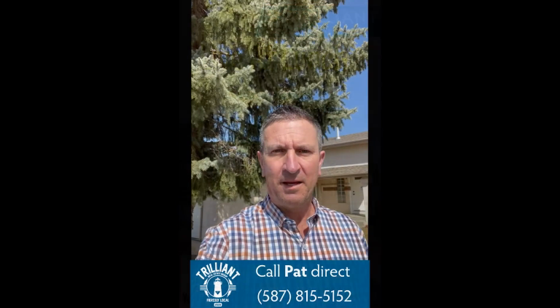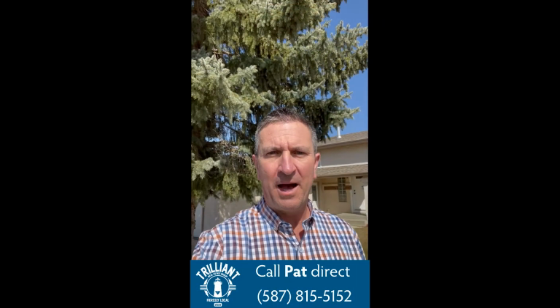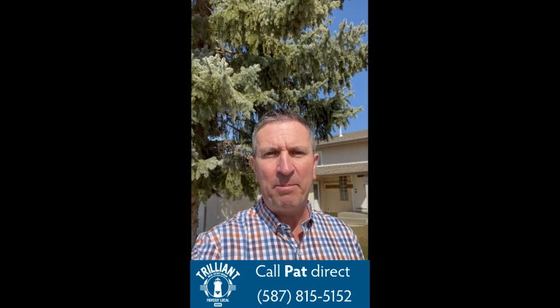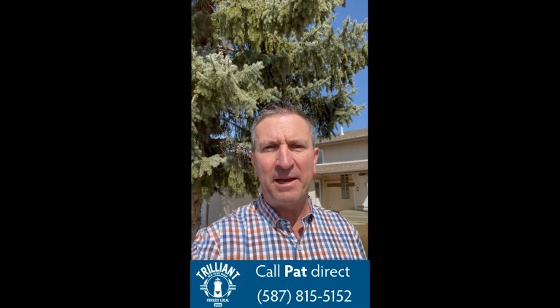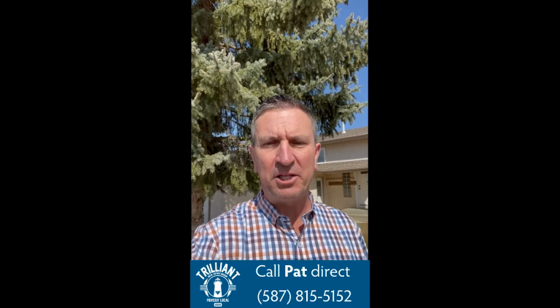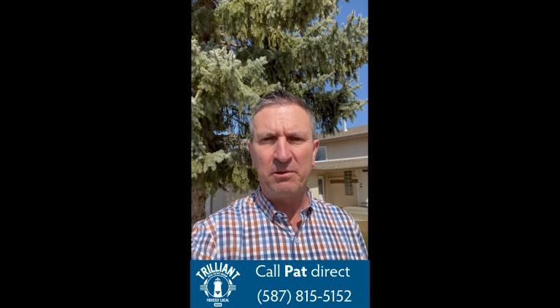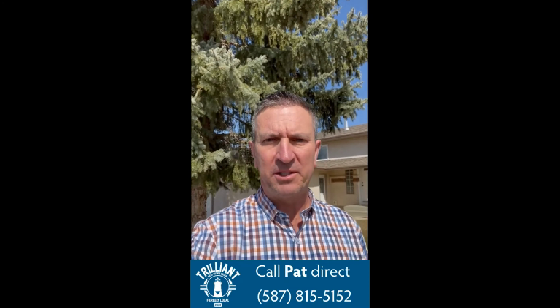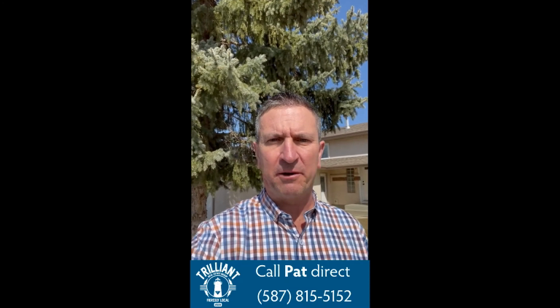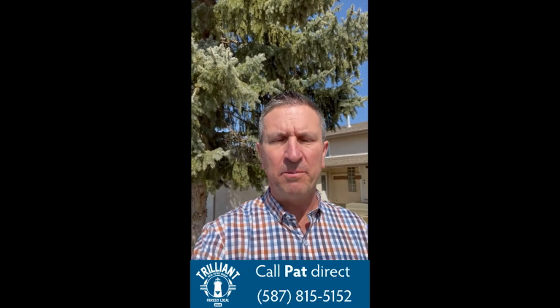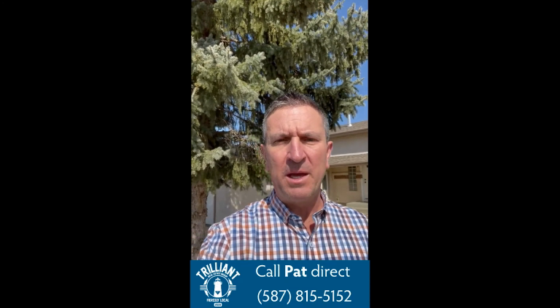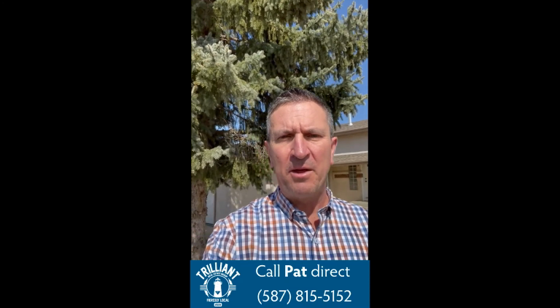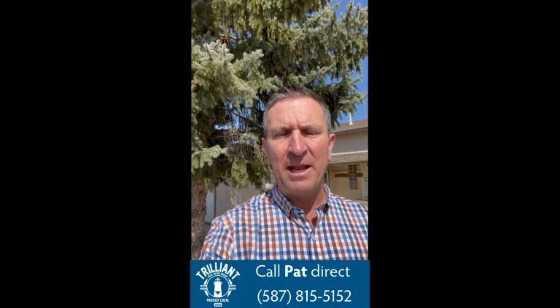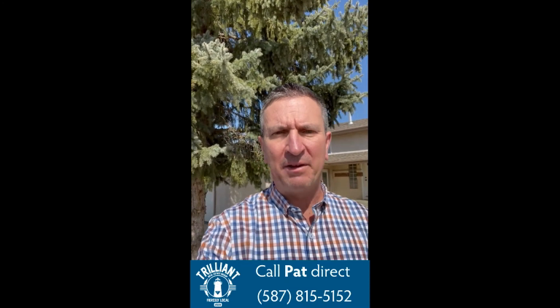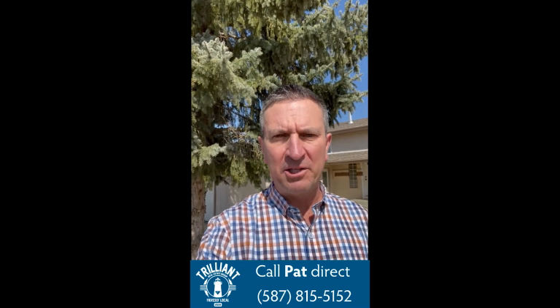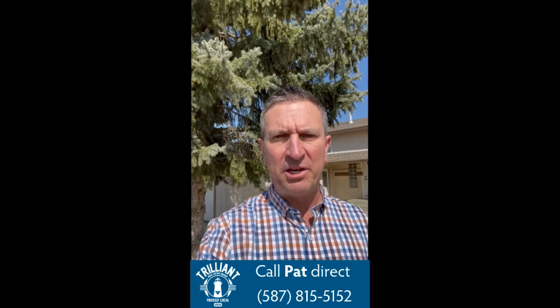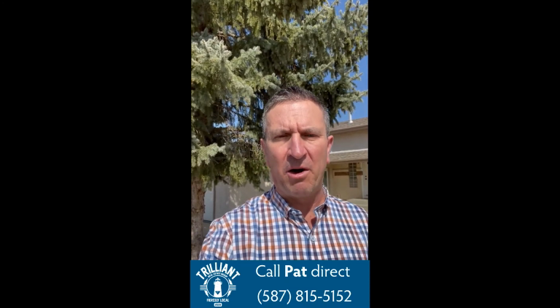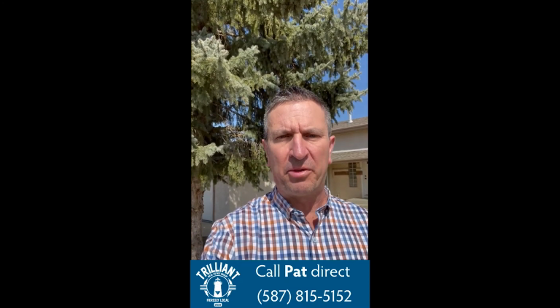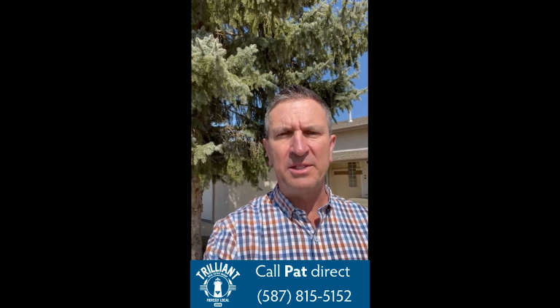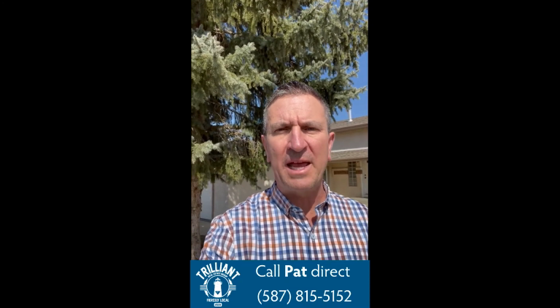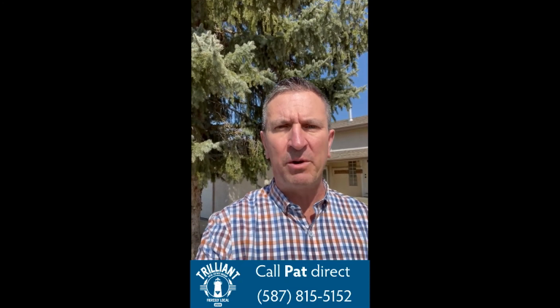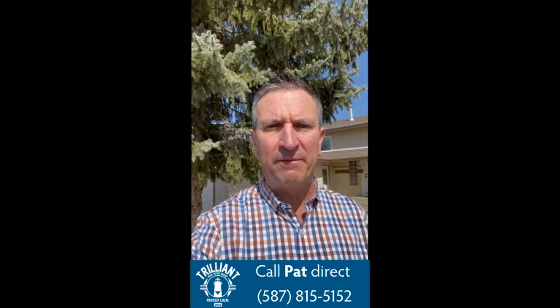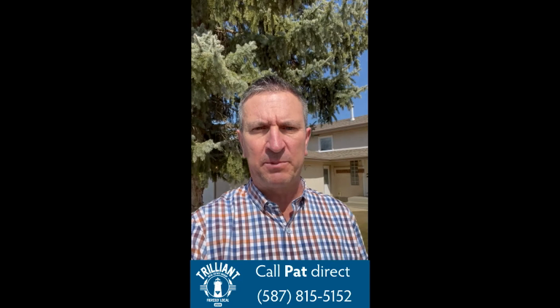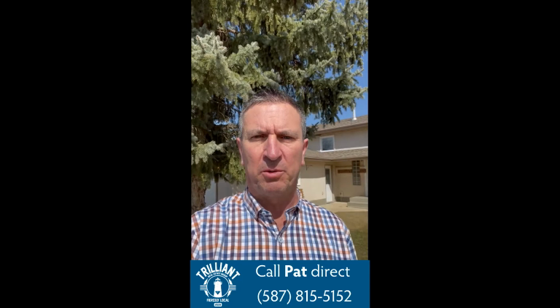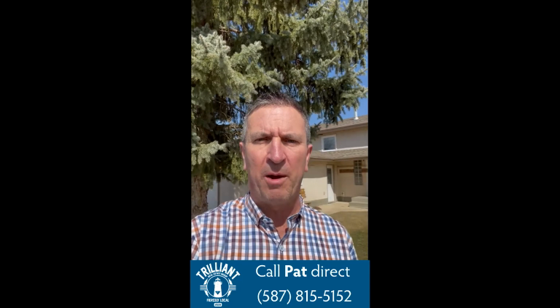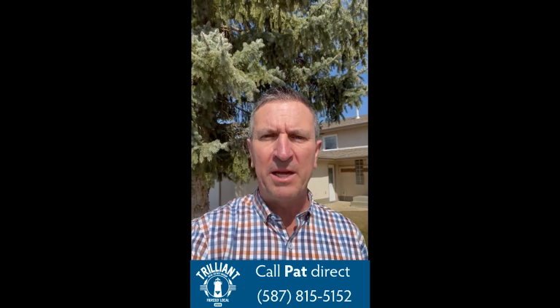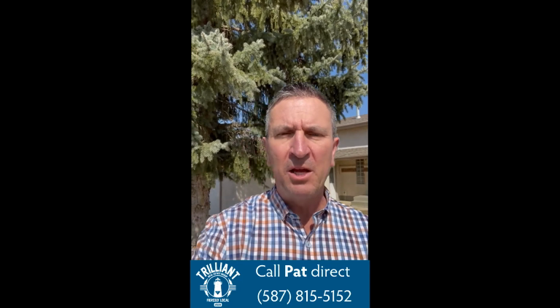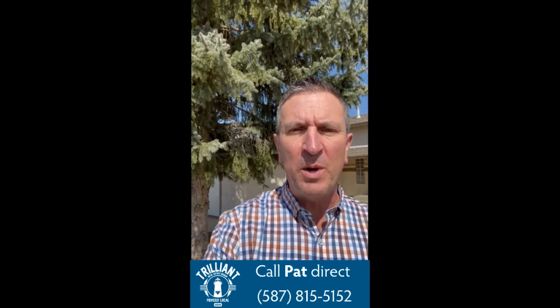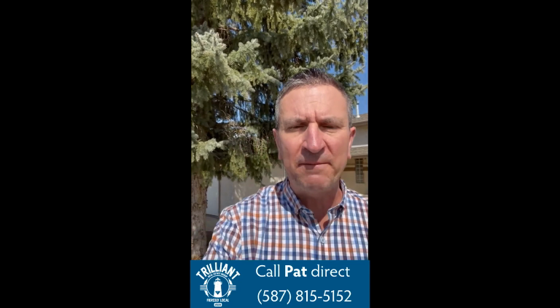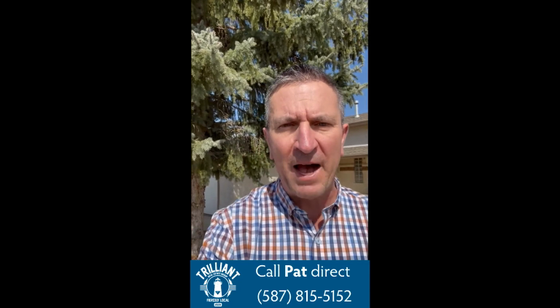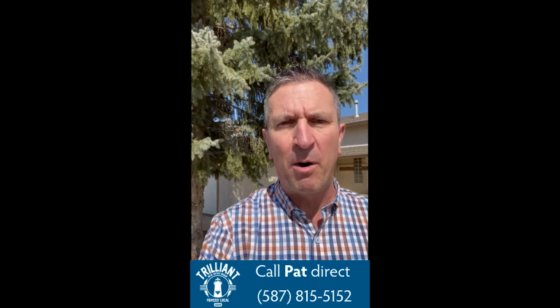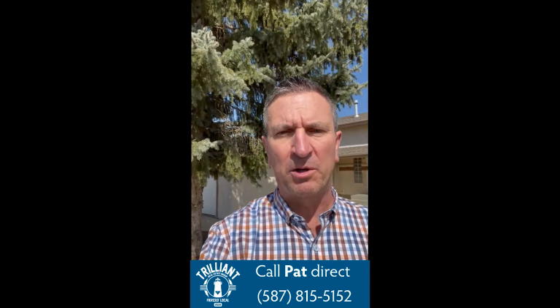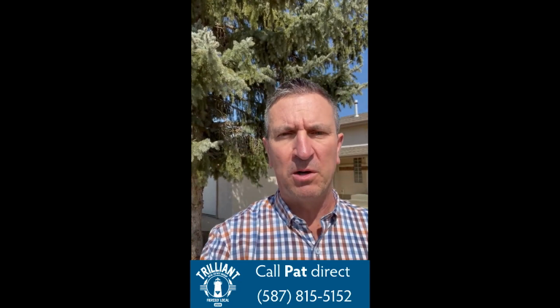Hi, Pat Garrity, Trilliant Real Estate Group, another Live at Lunch here on Thursday, and we're at a very special property — 25 Palmer Close.